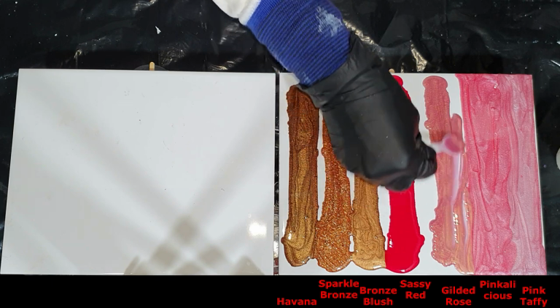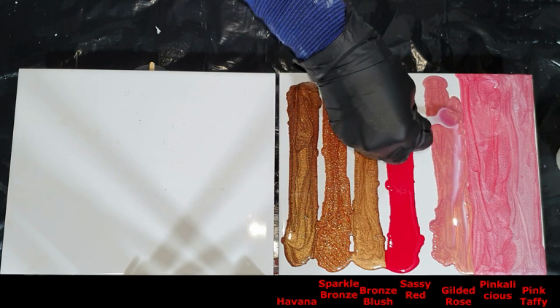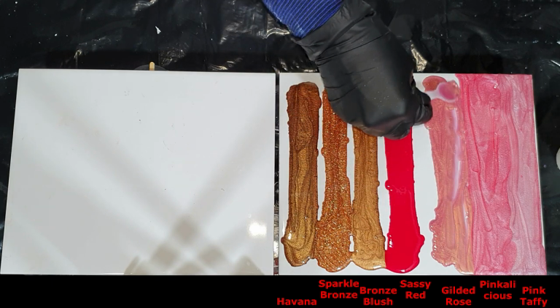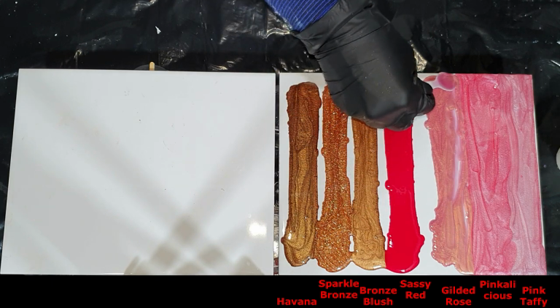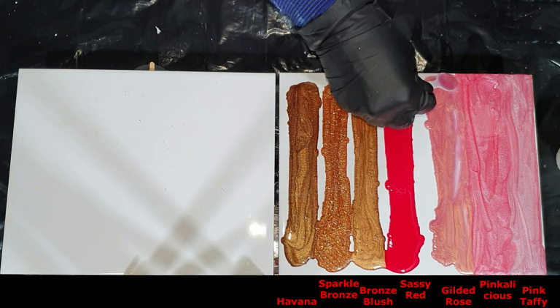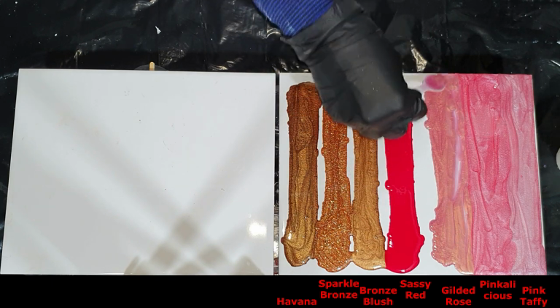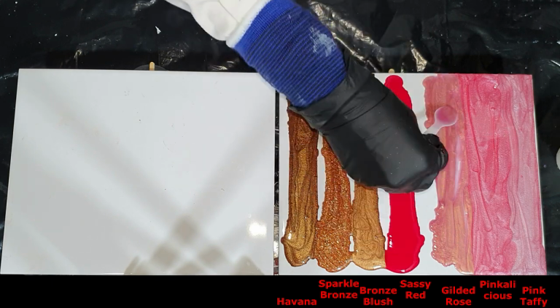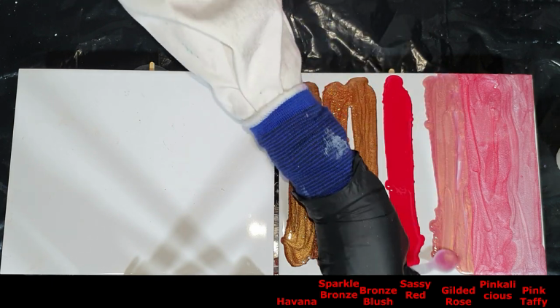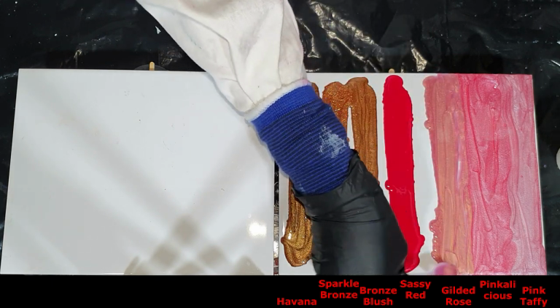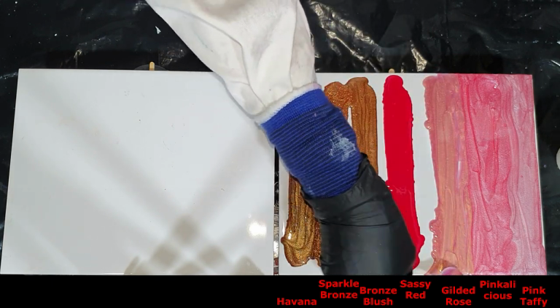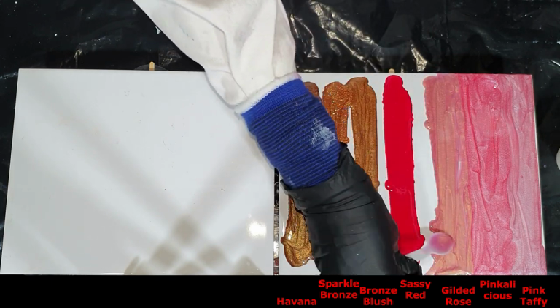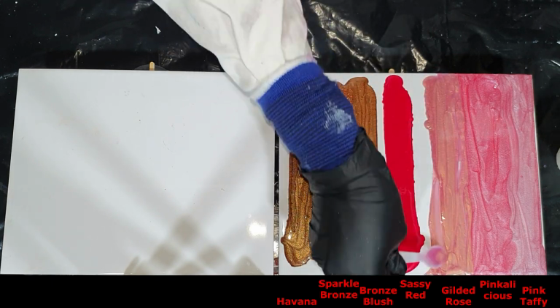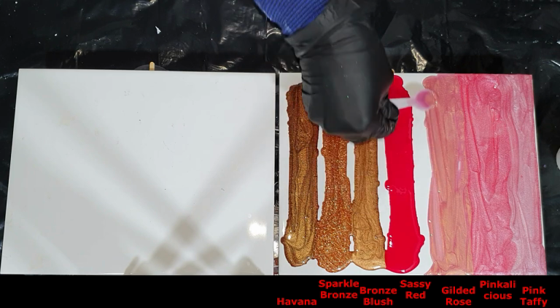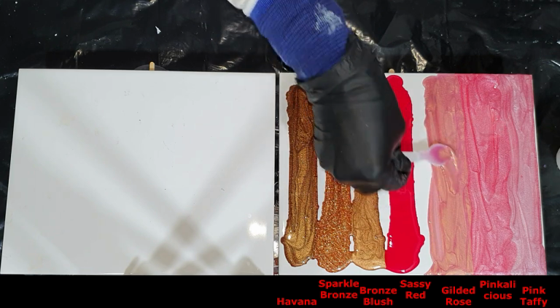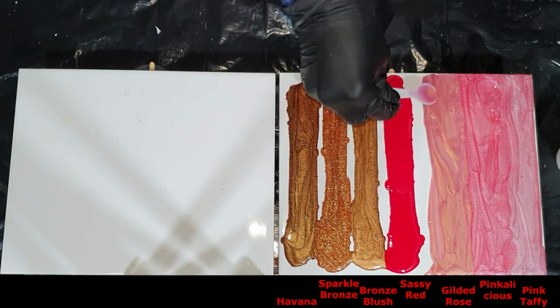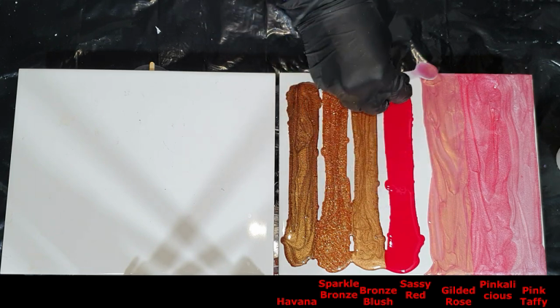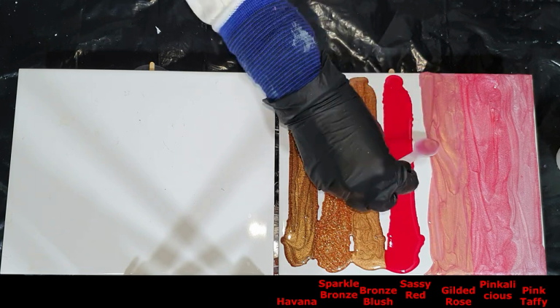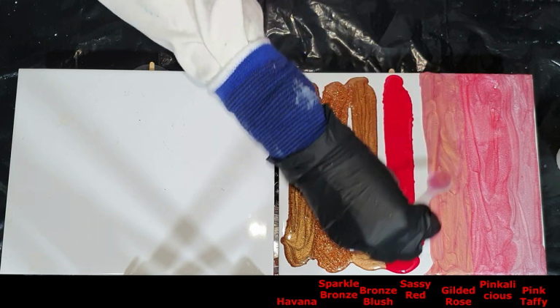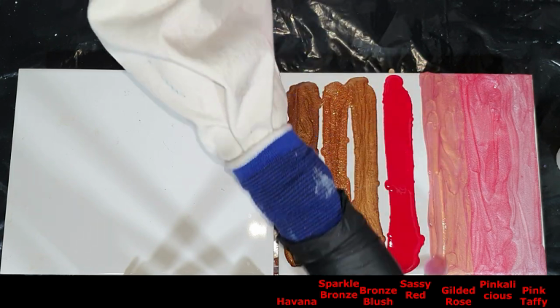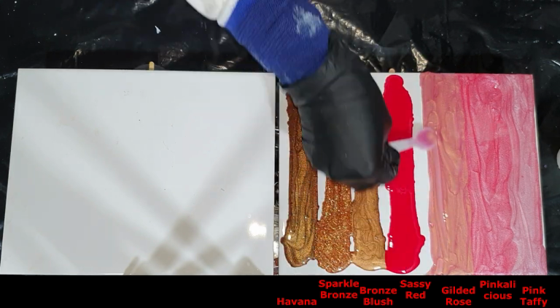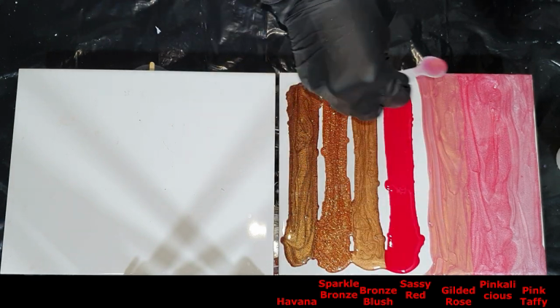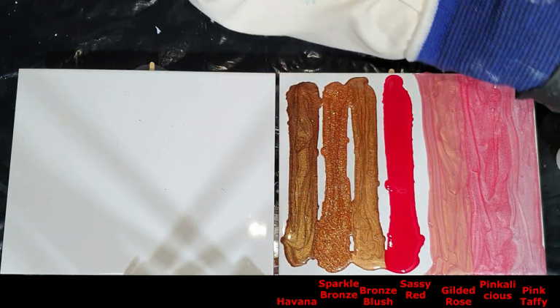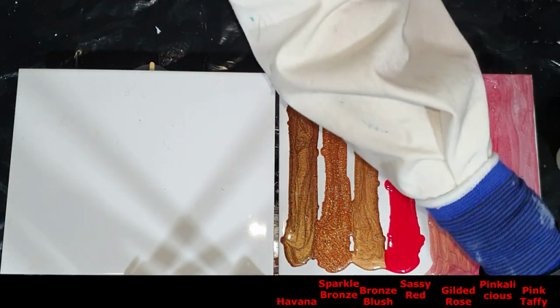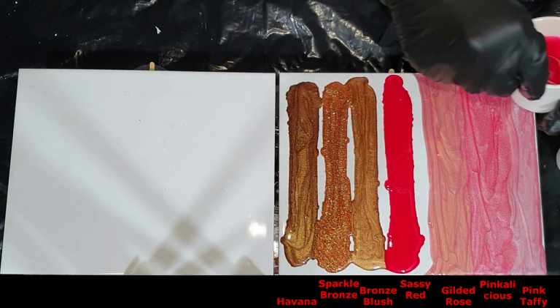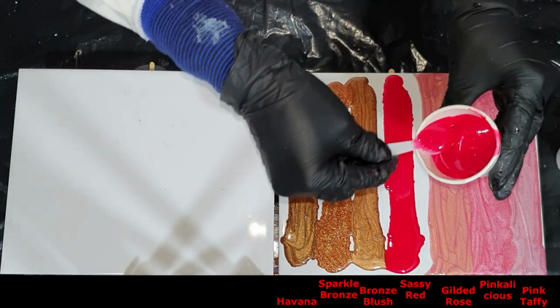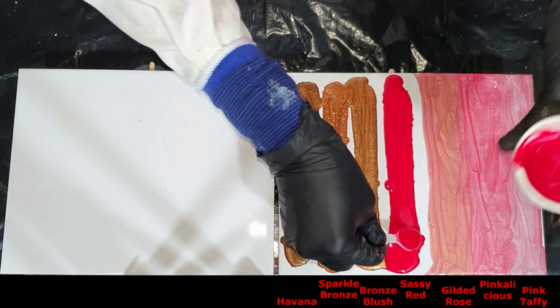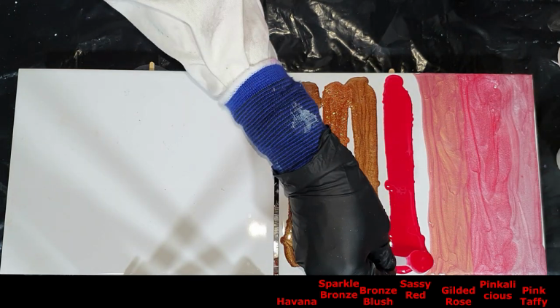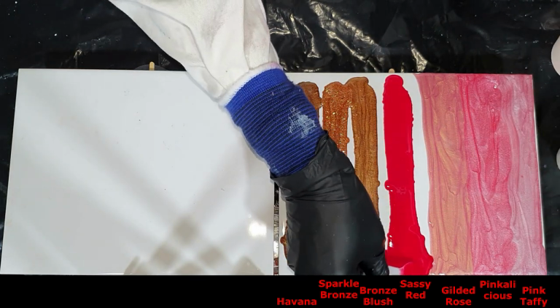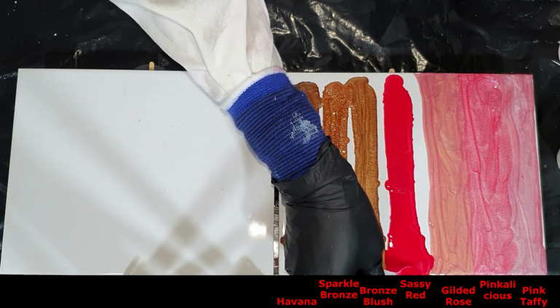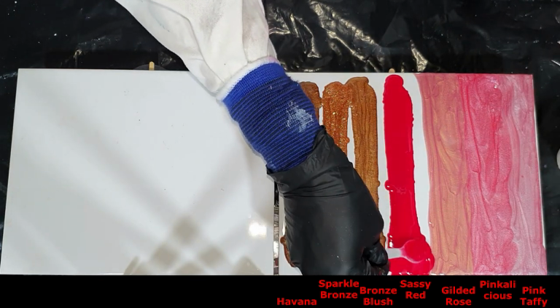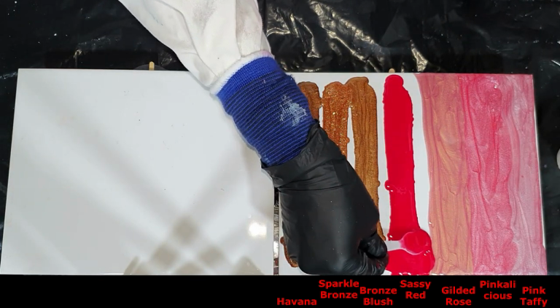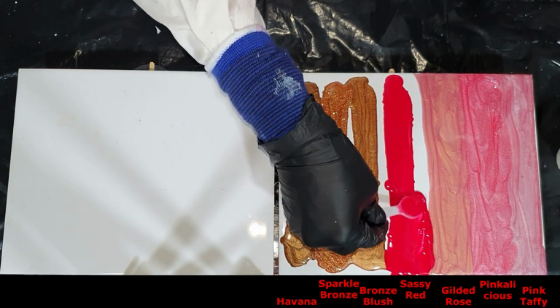I'm so happy with these new colors, and there will be more — I also have 20 interference colors, and they are also very nice.